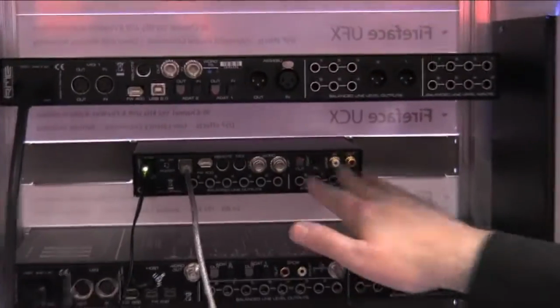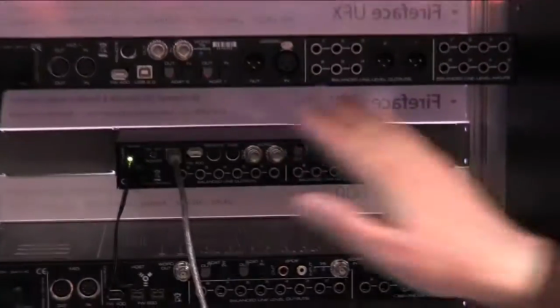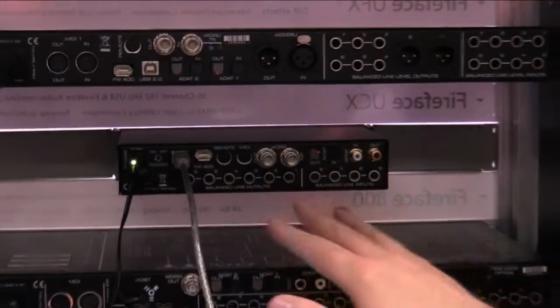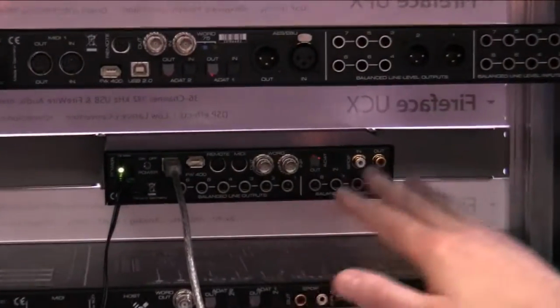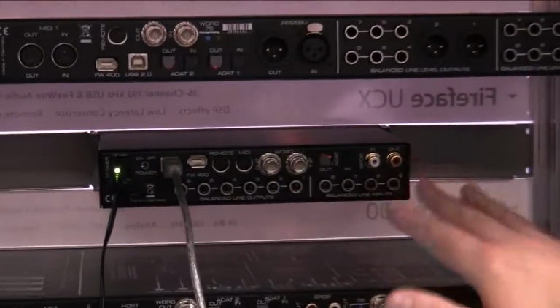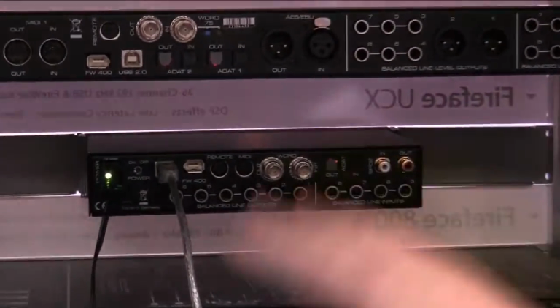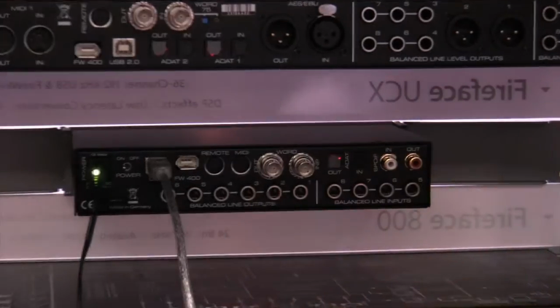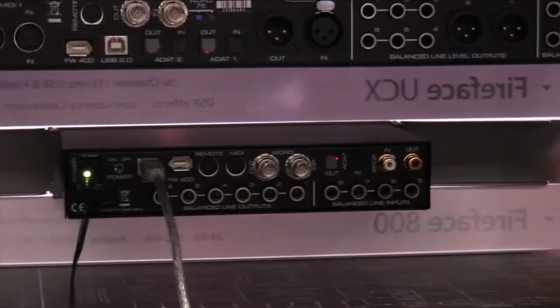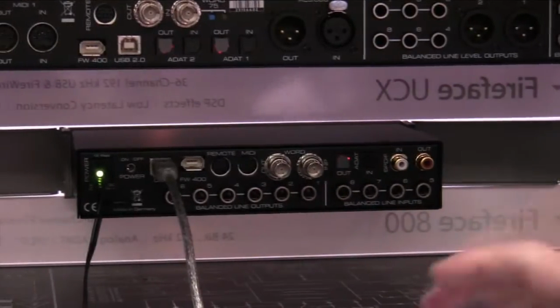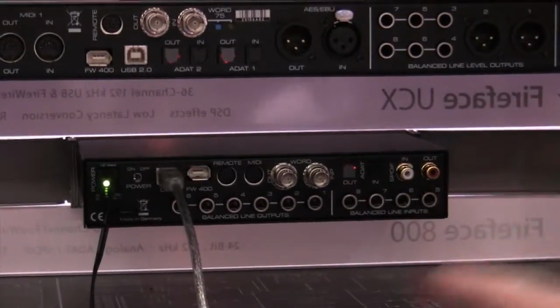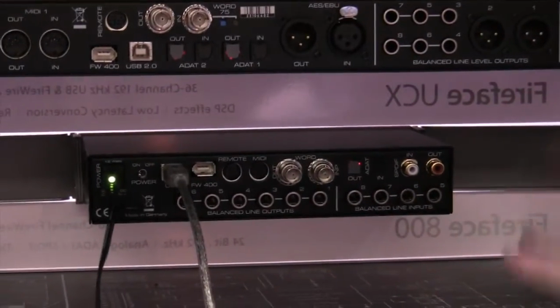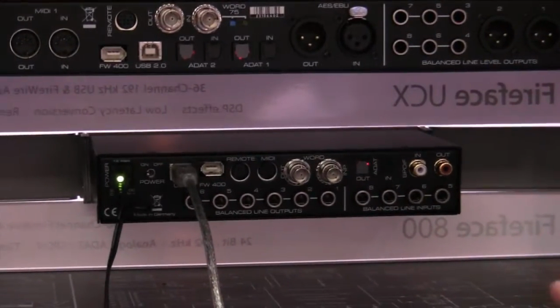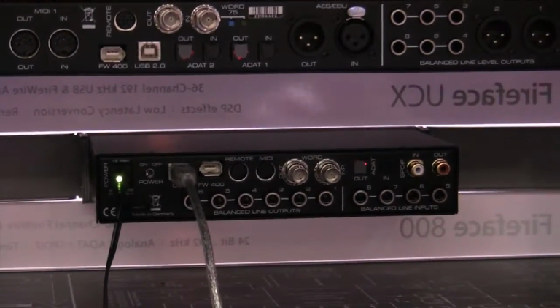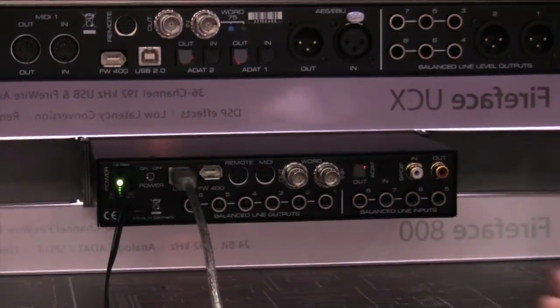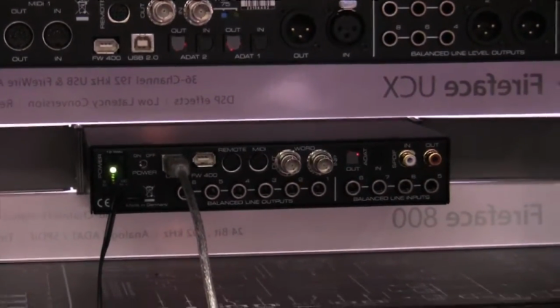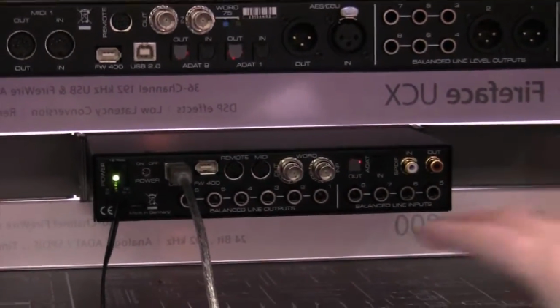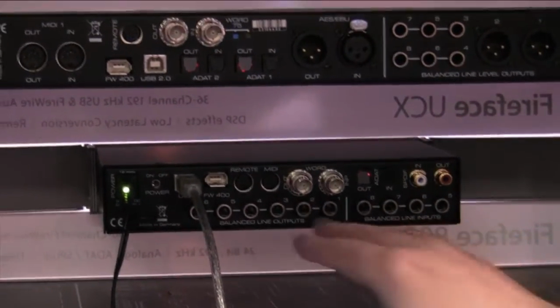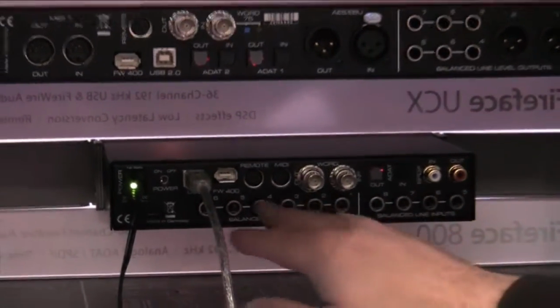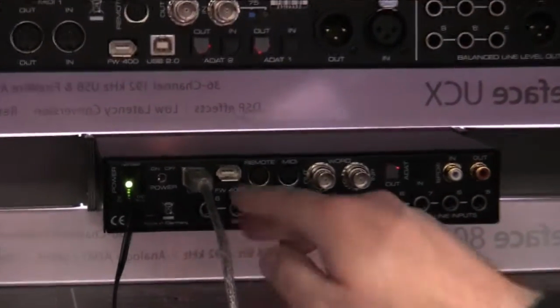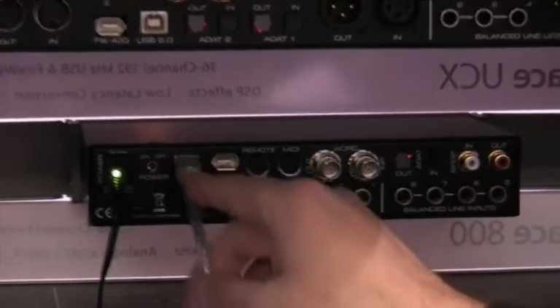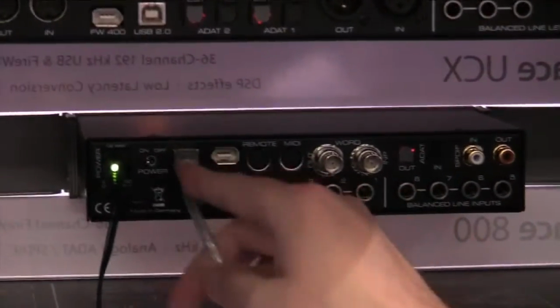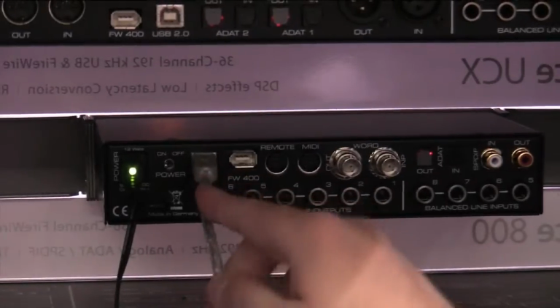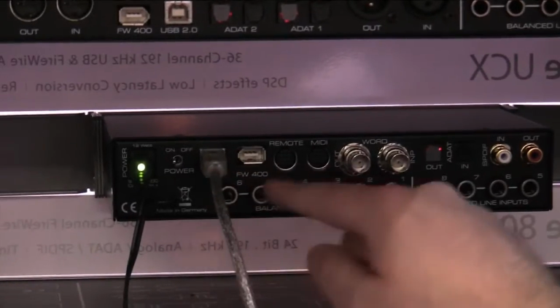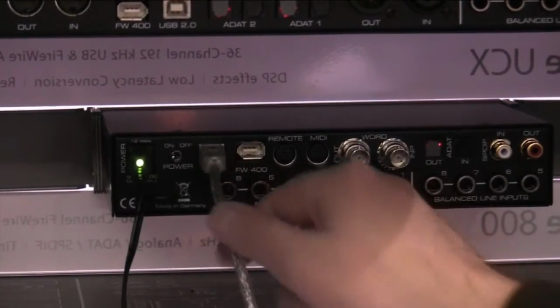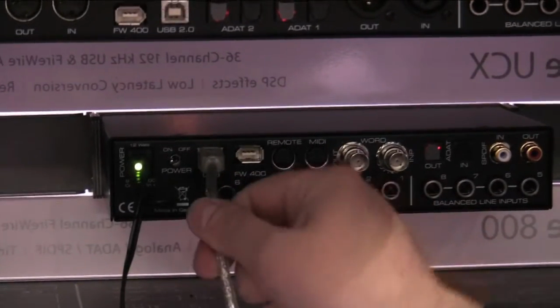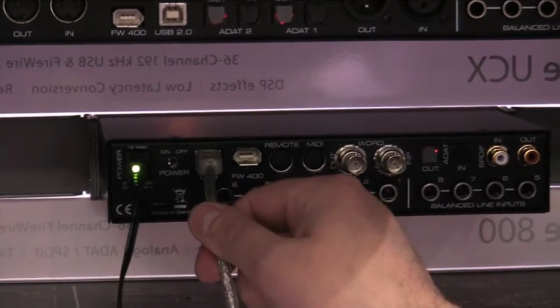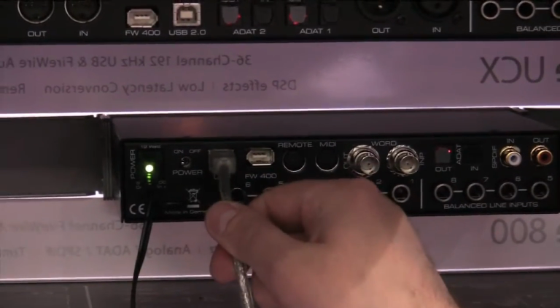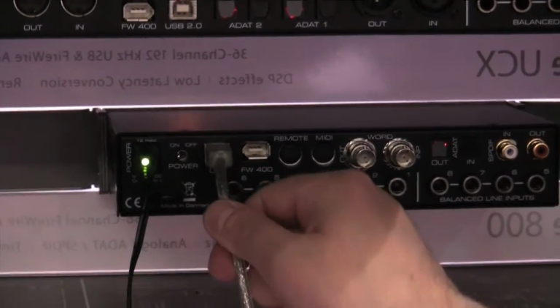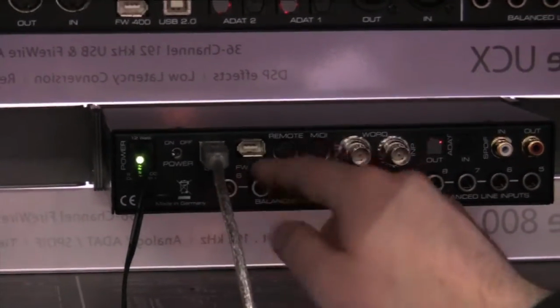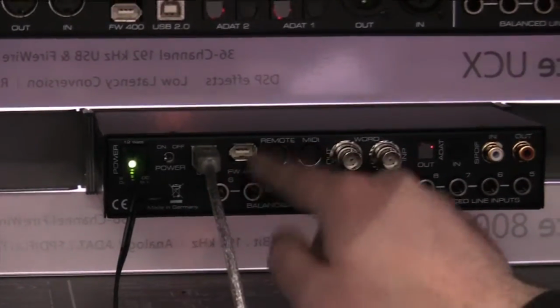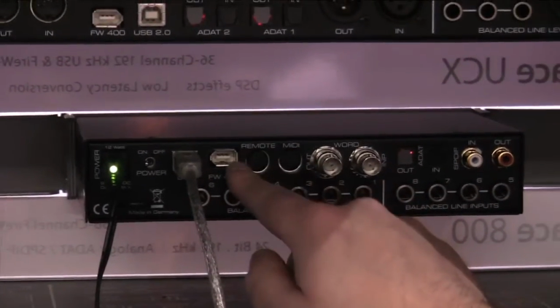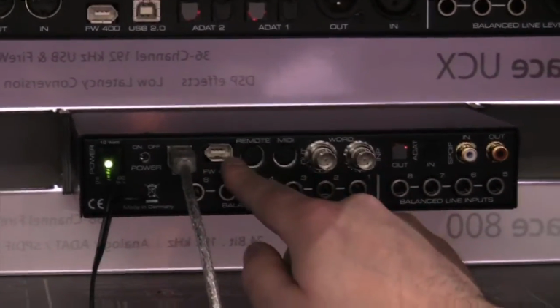So a total of eight analog in, eight analog out, word clock, ADAT, SPDIF, MIDI — and one of the great things with this unit is we can use both USB 2.0 or Firewire. So it should work with any computer.